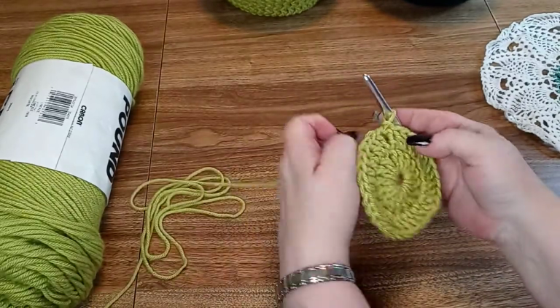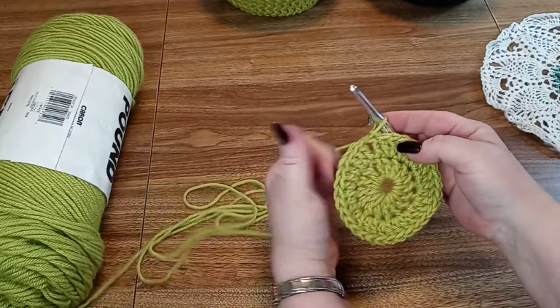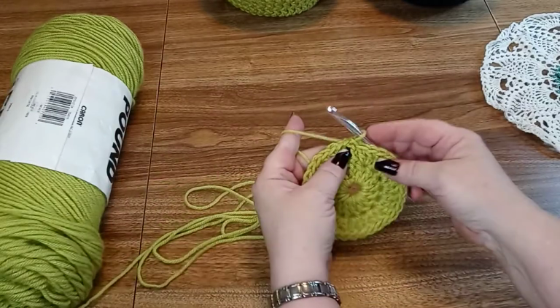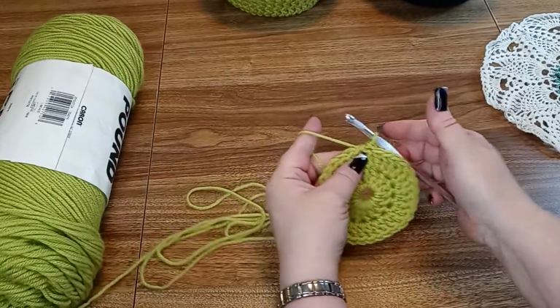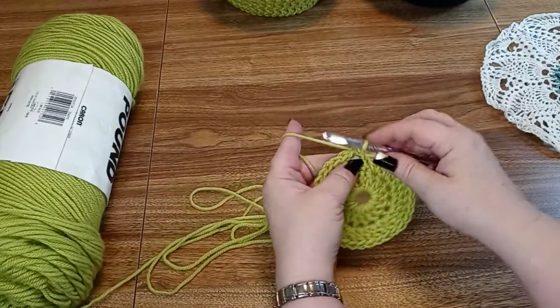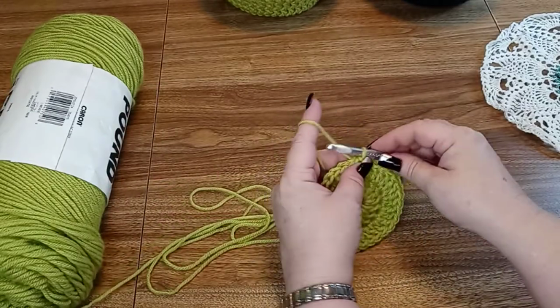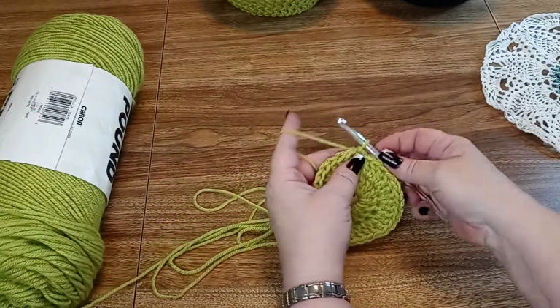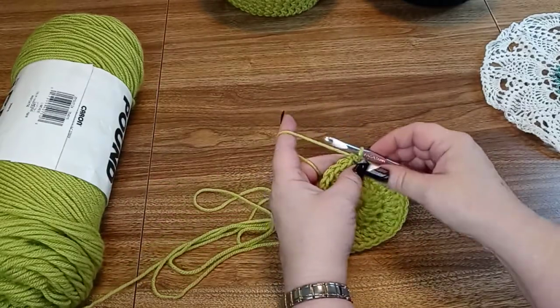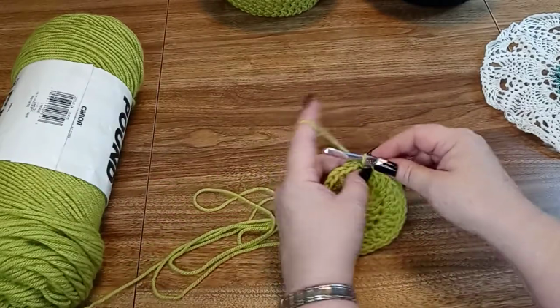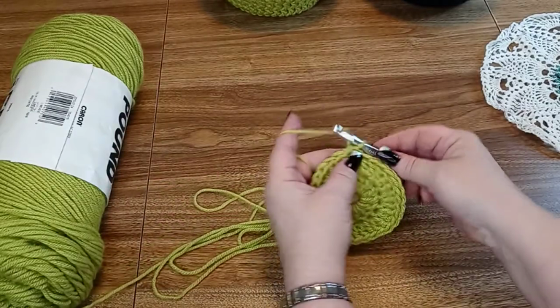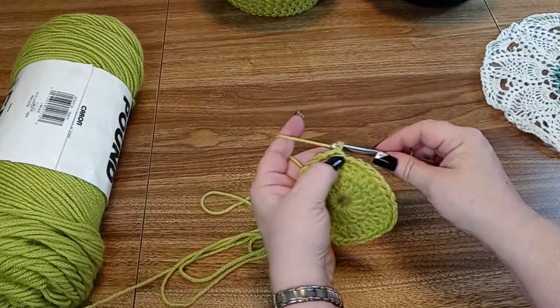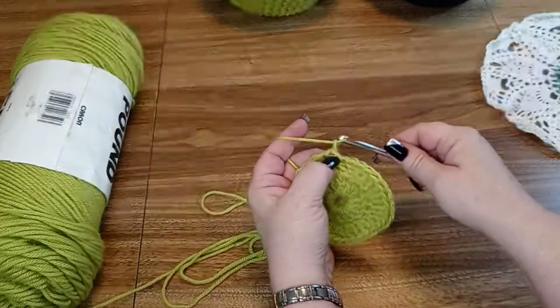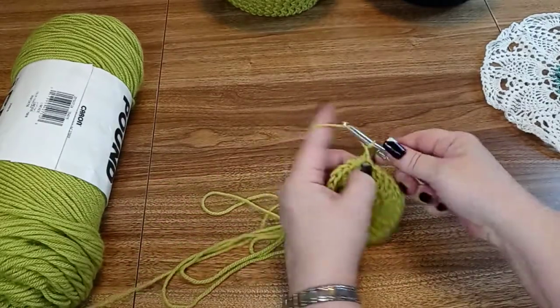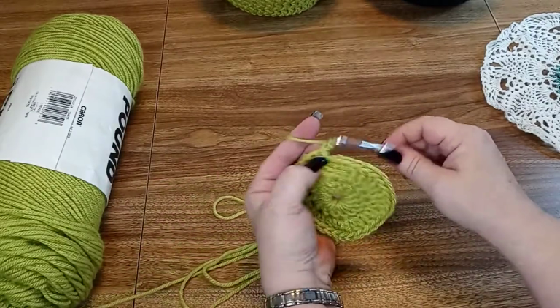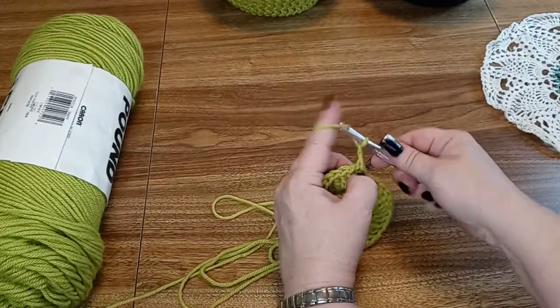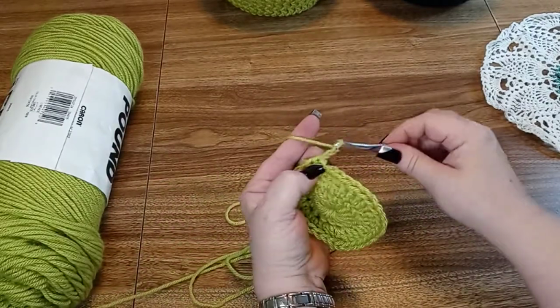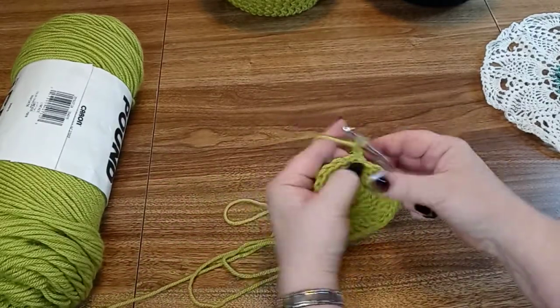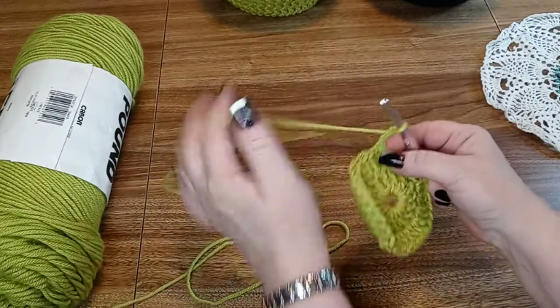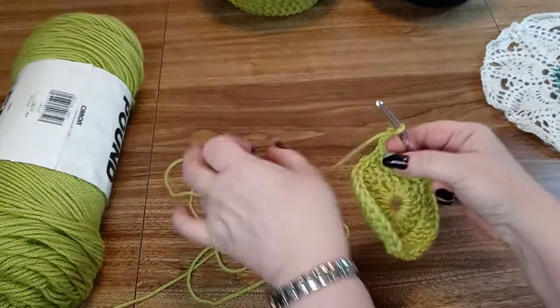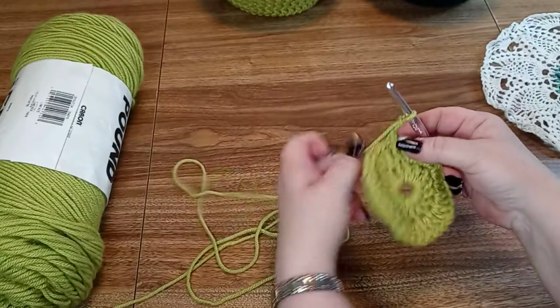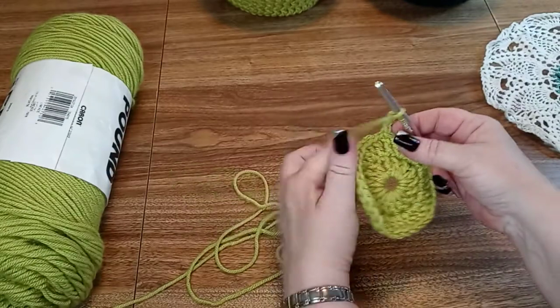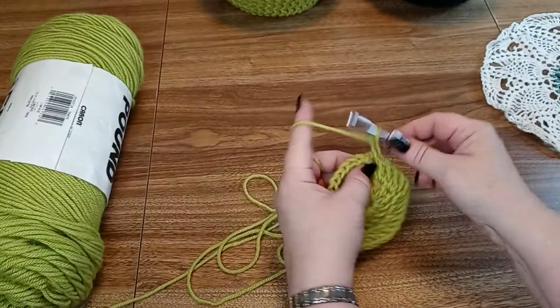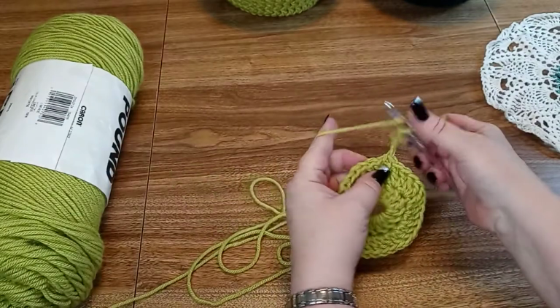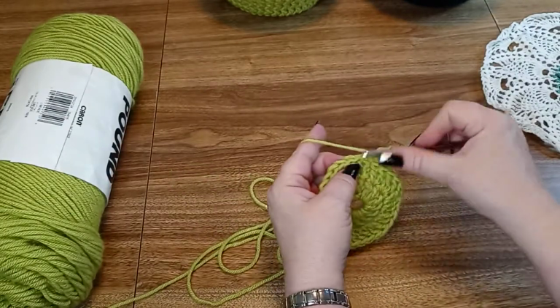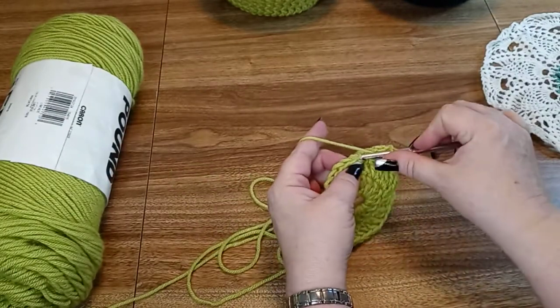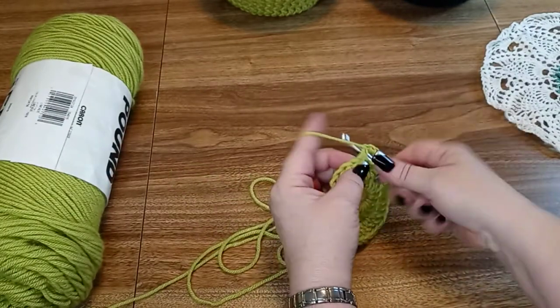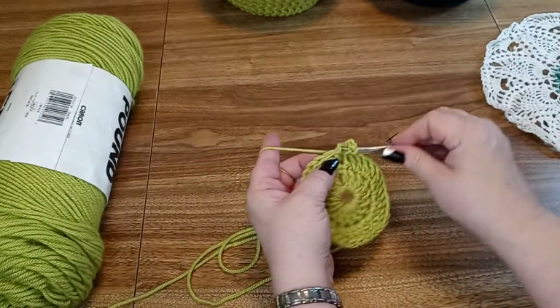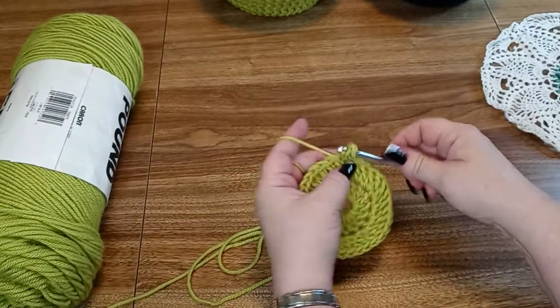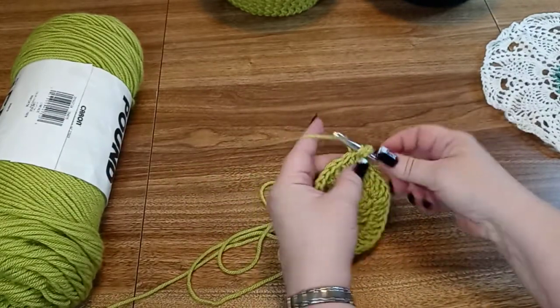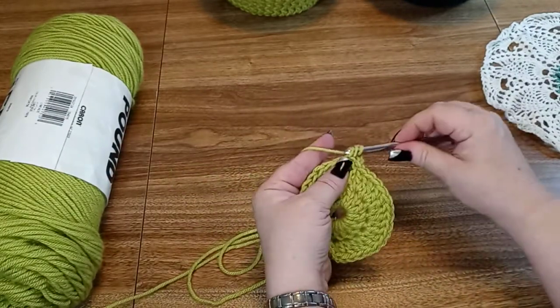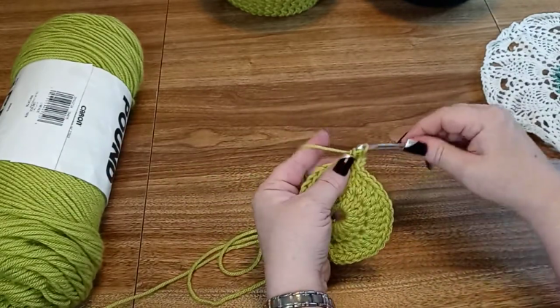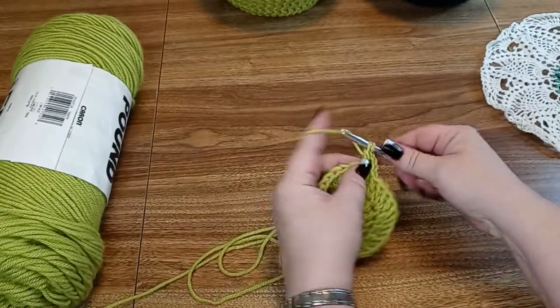The next row we're just going to do 1 in each stitch around, so we're still going to have 32. We're going to start shaping the bowl here.